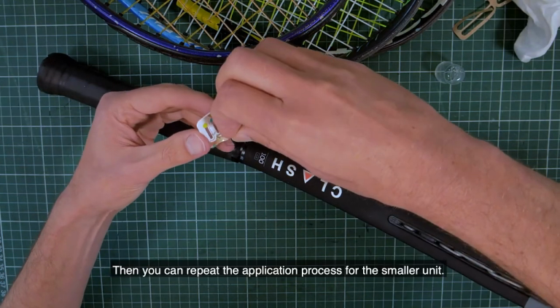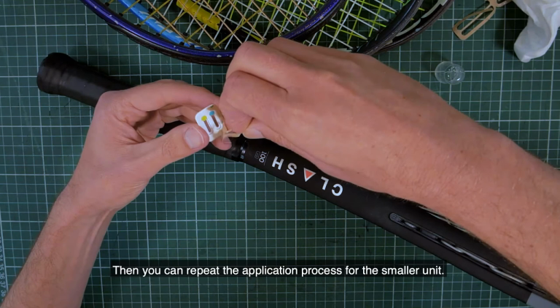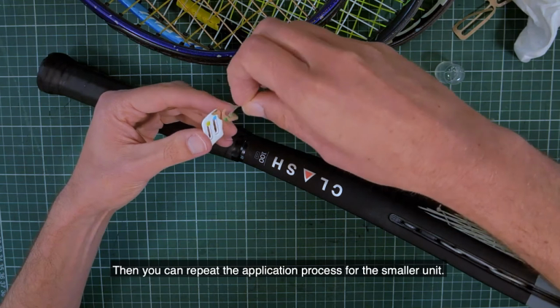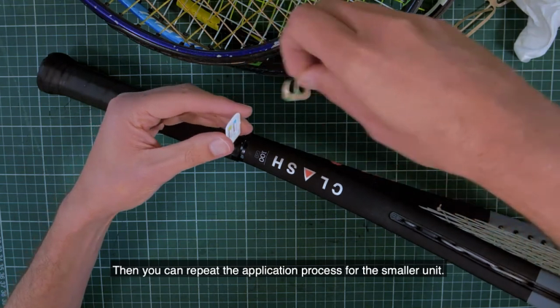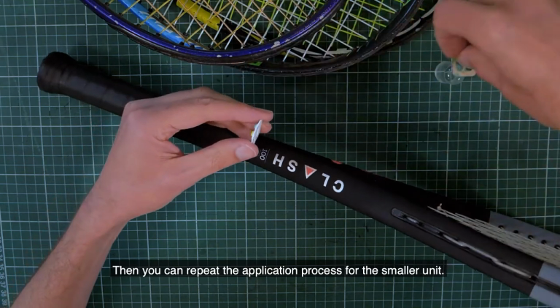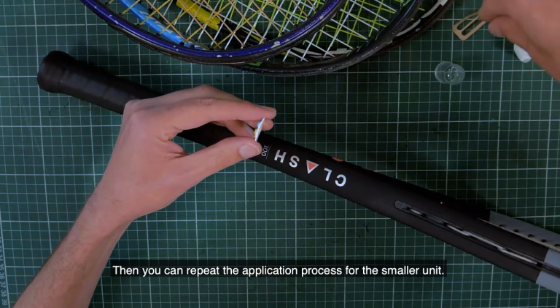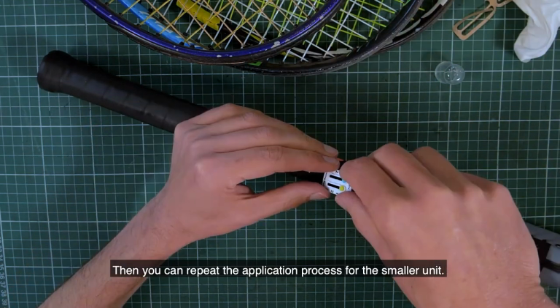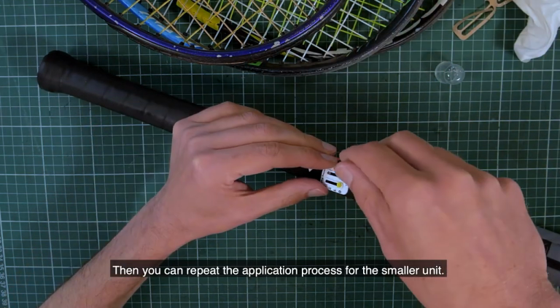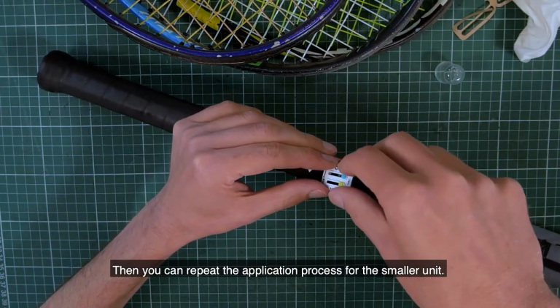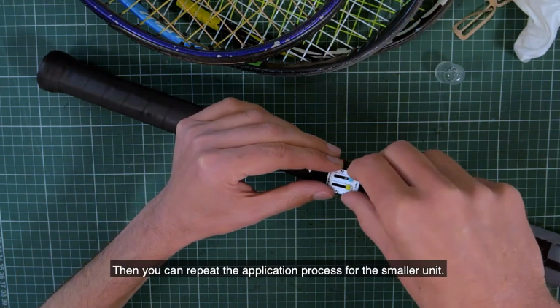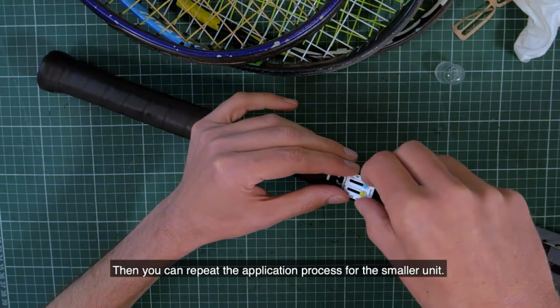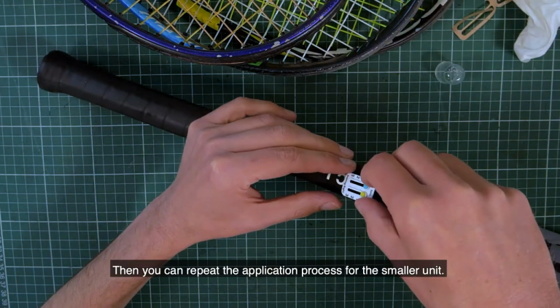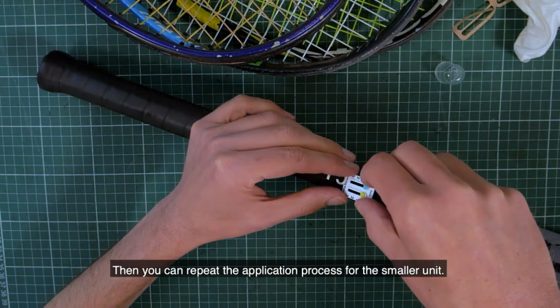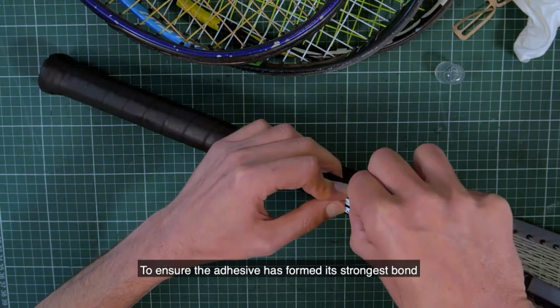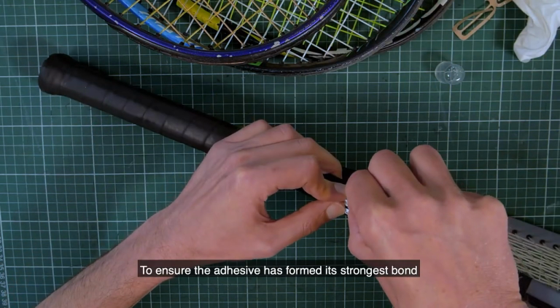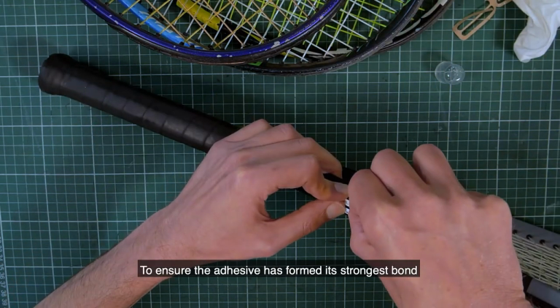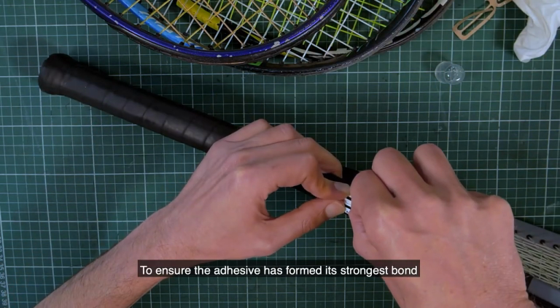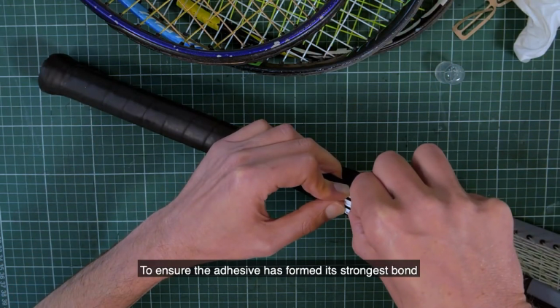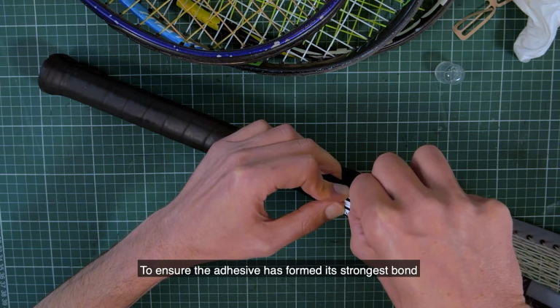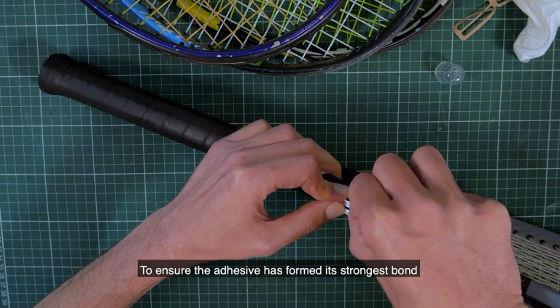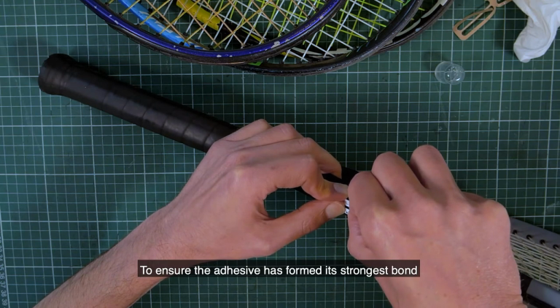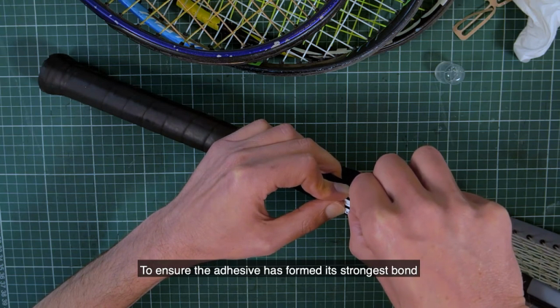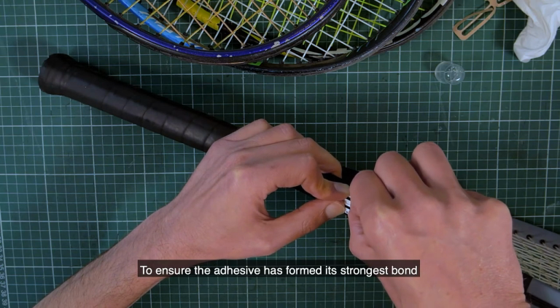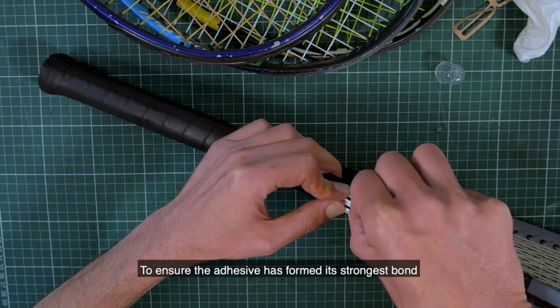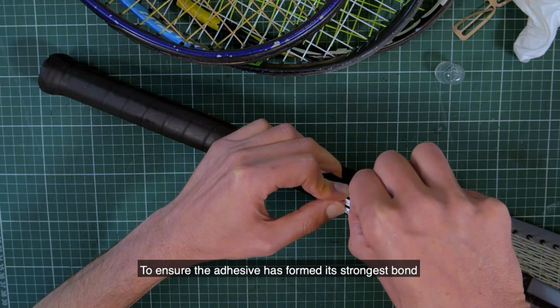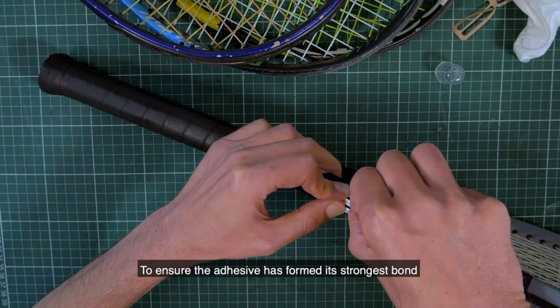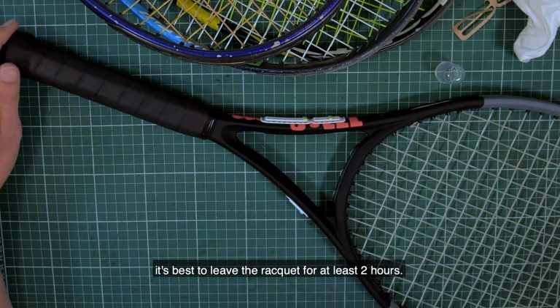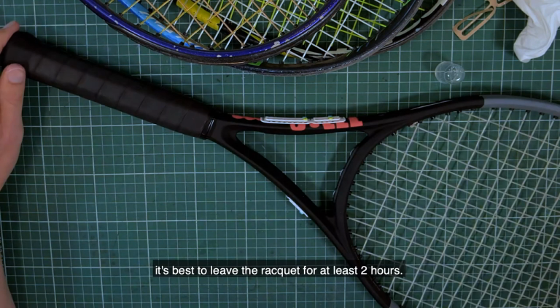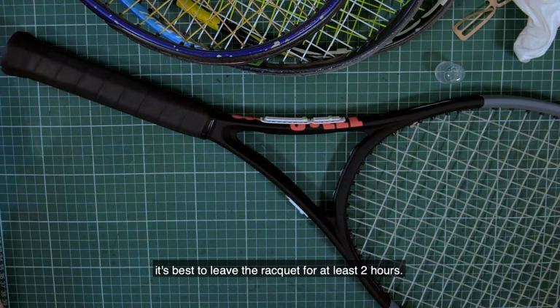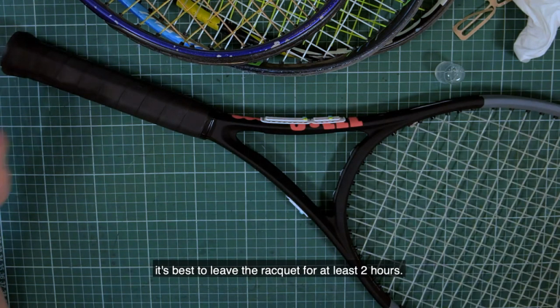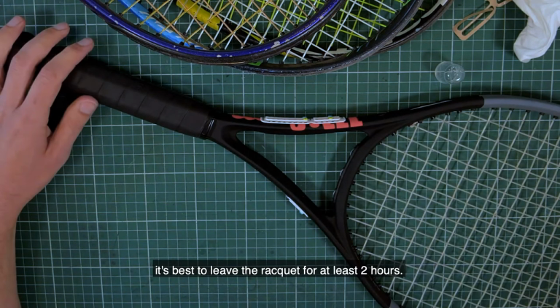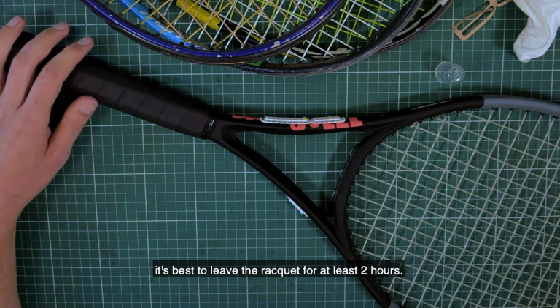Then you can repeat the application process for the smaller unit. To ensure the adhesive has formed its strongest bond, it's best to leave the racket for at least two hours.